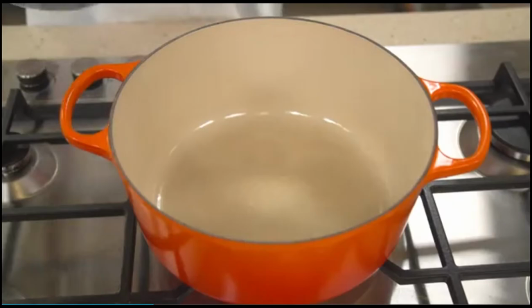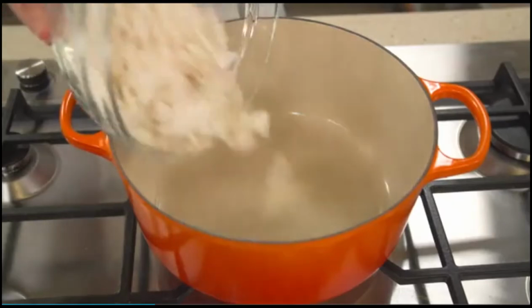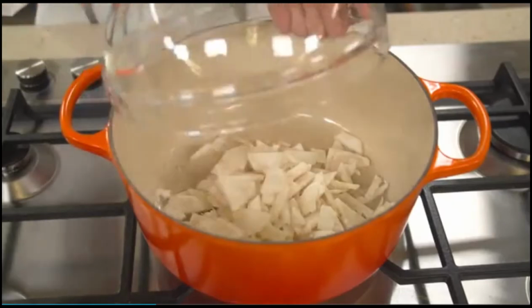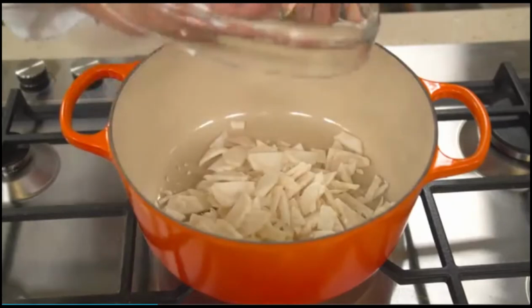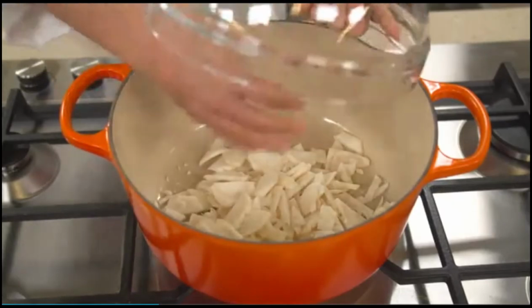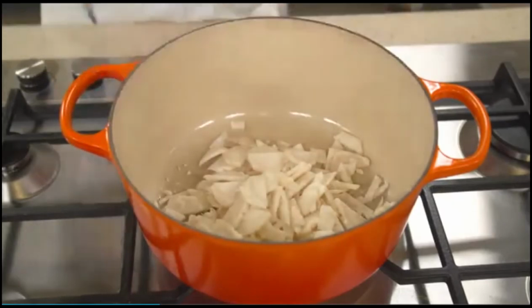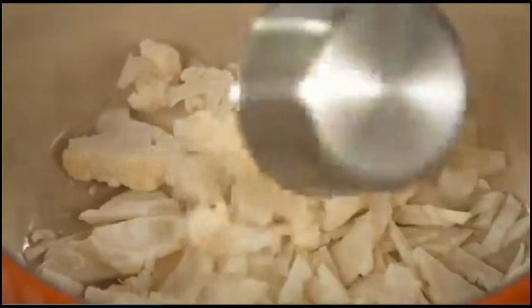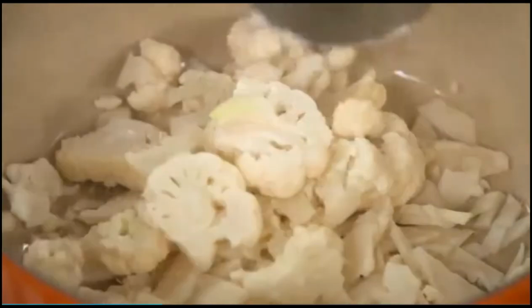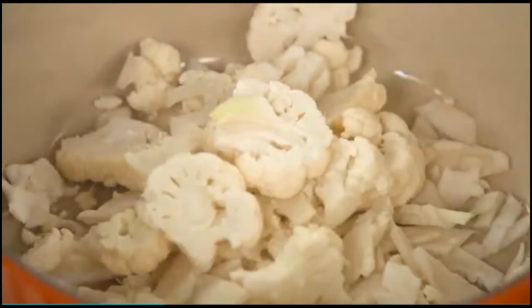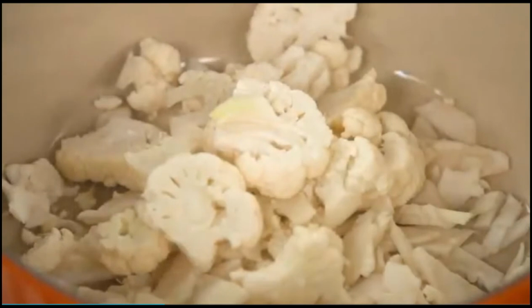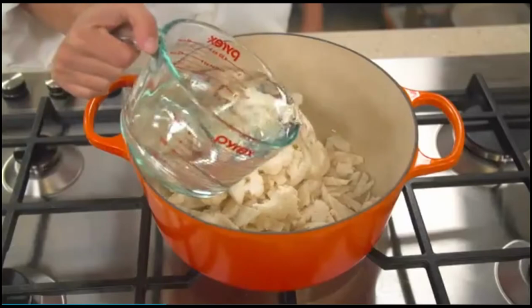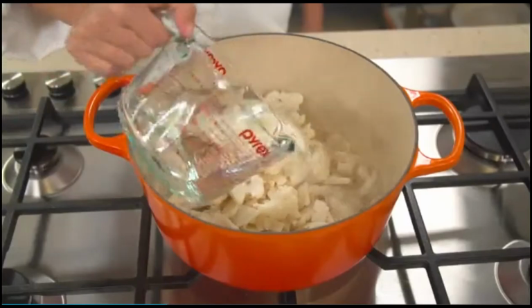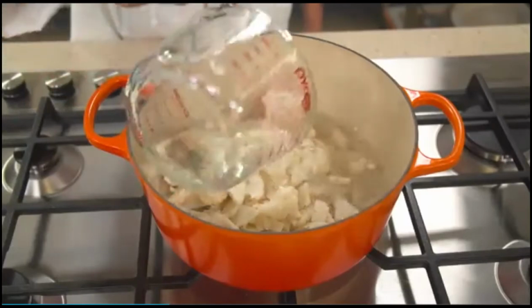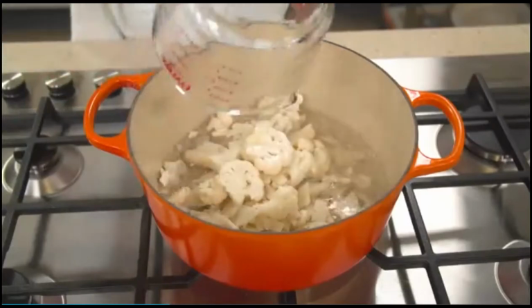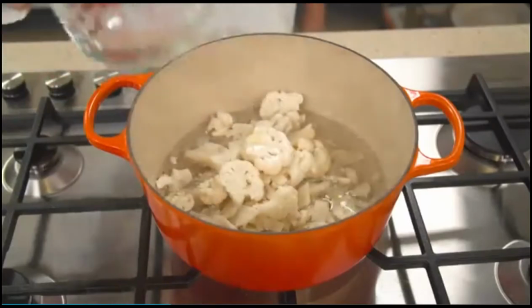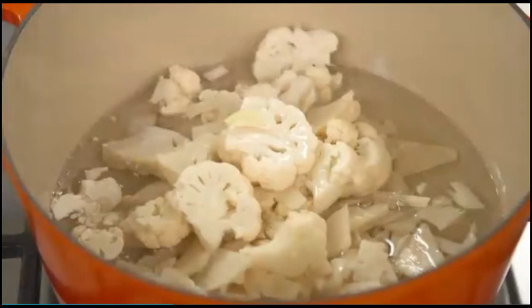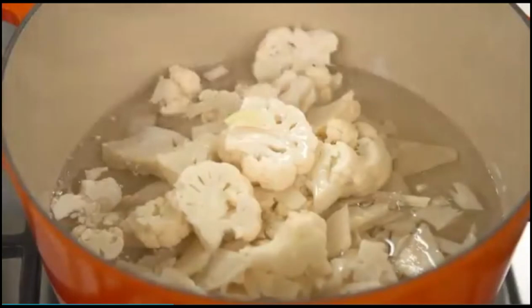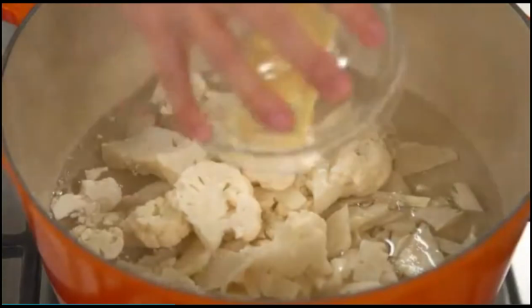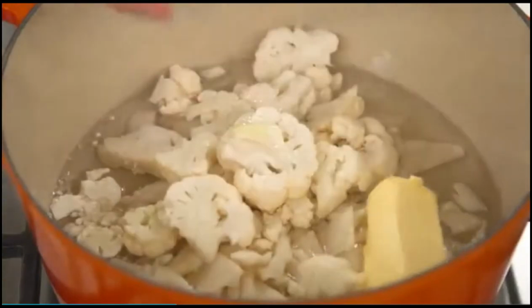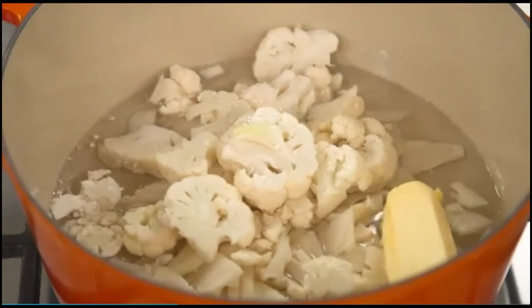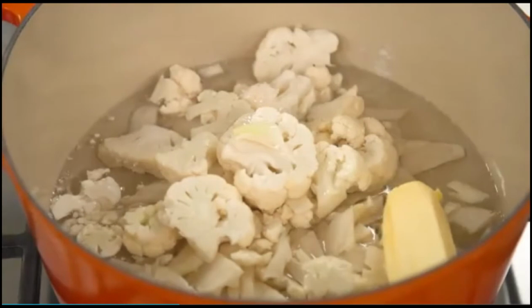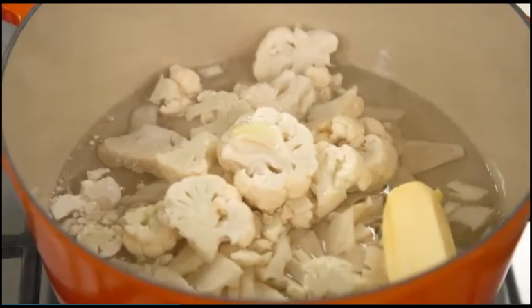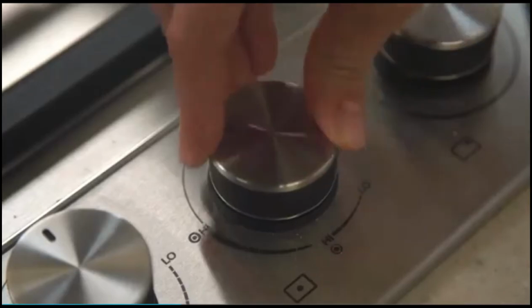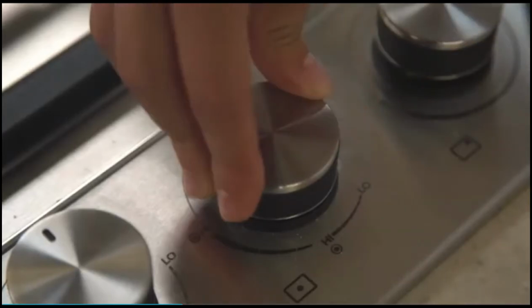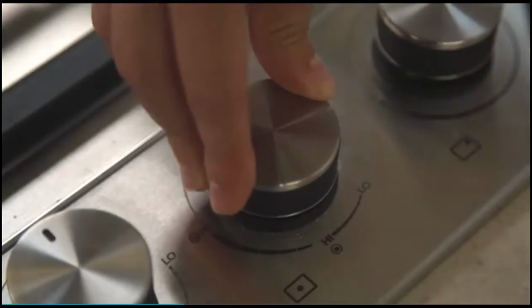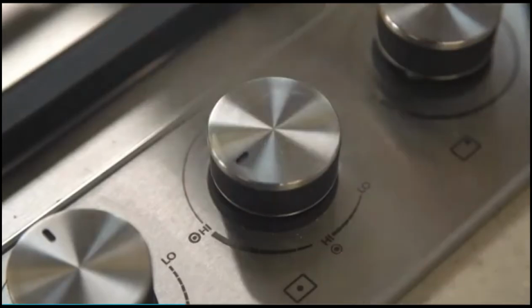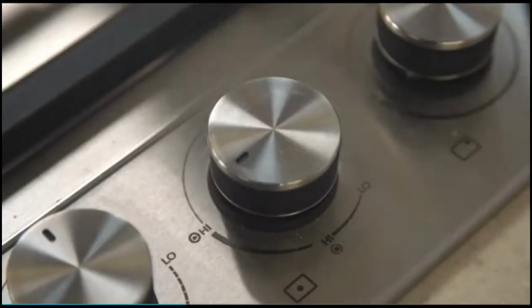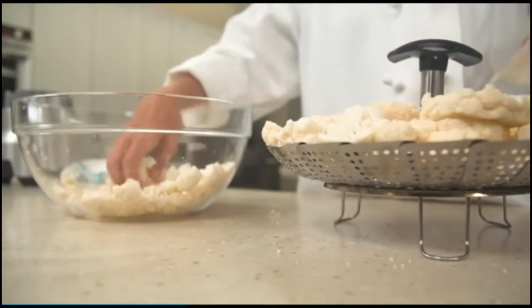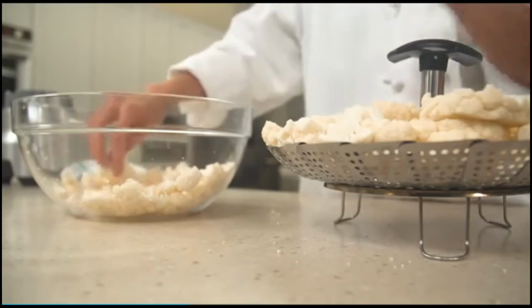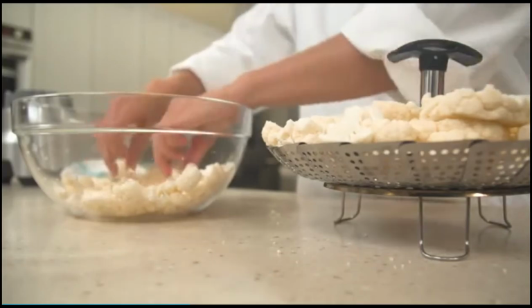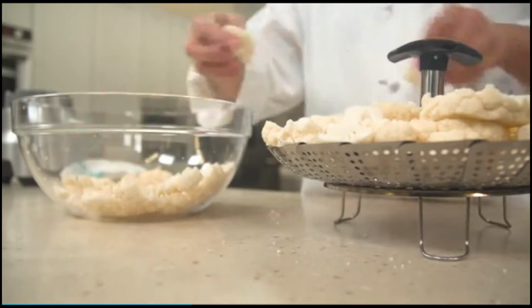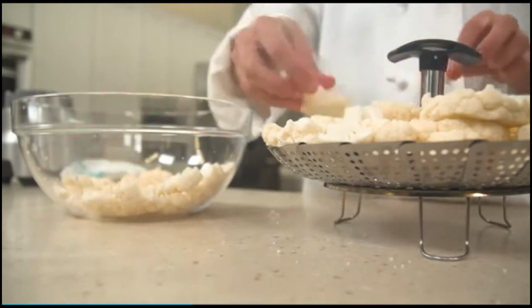Place the sliced stems and cores, two cups of florets, three cups of water, and six tablespoons of unsalted butter in a dutch oven and stir to combine. Bring to a boil over high heat.